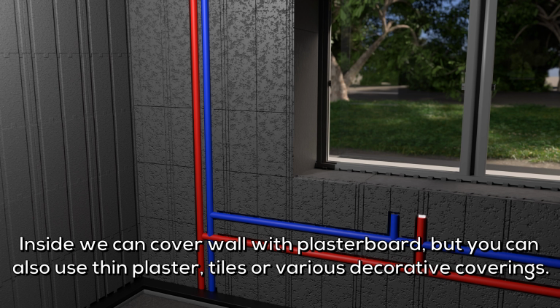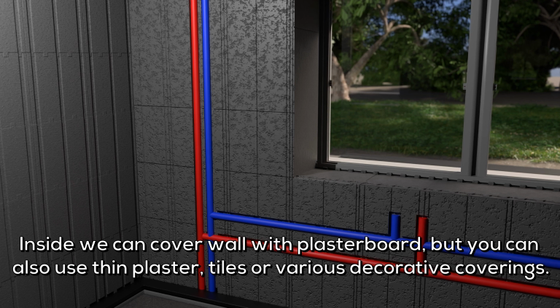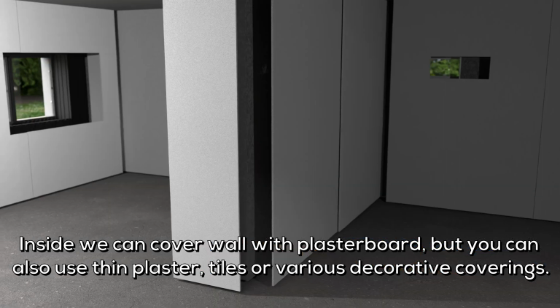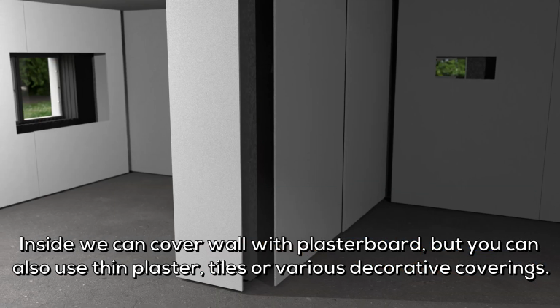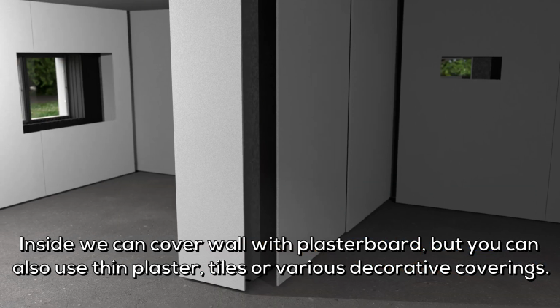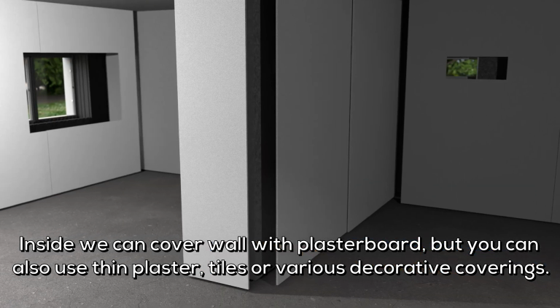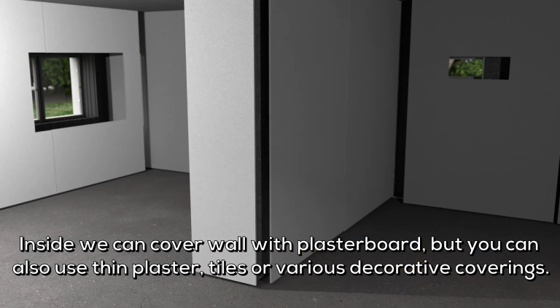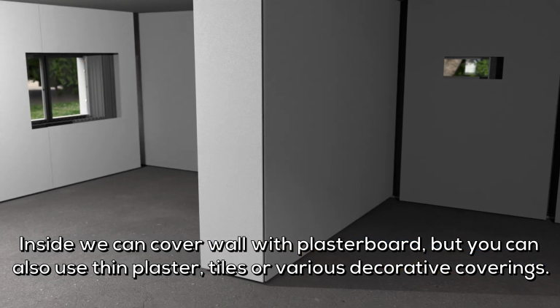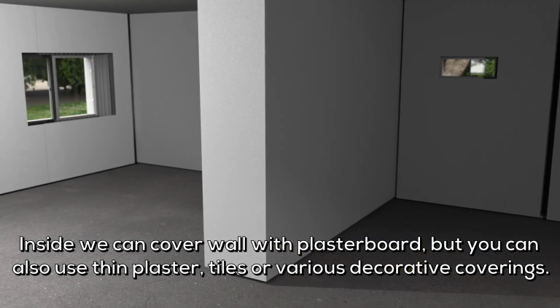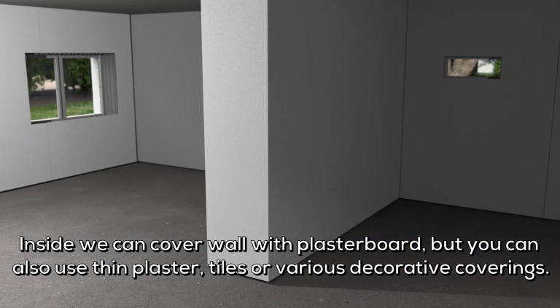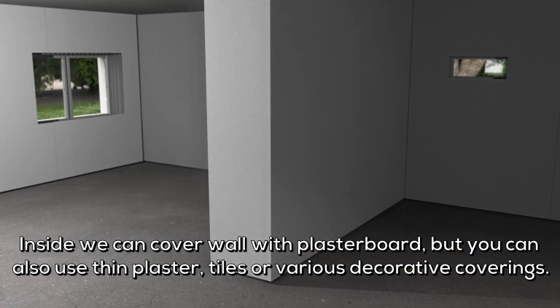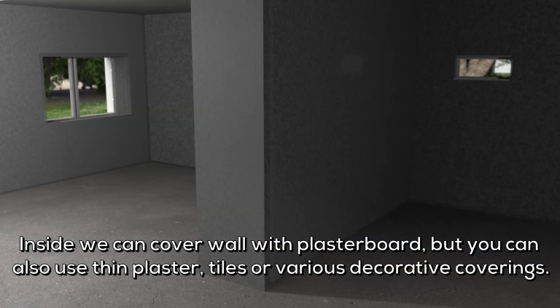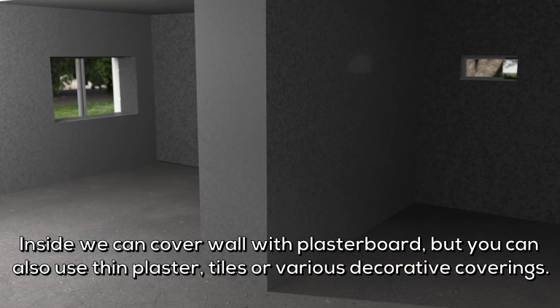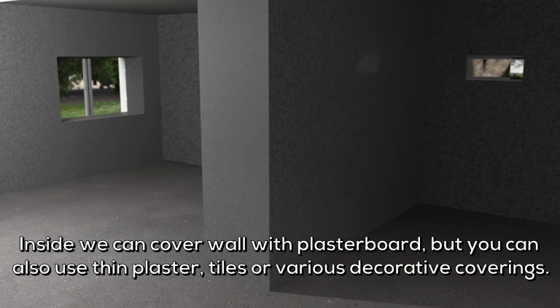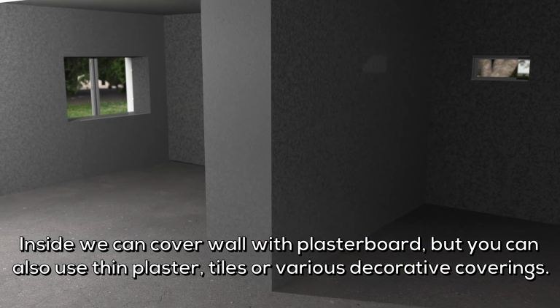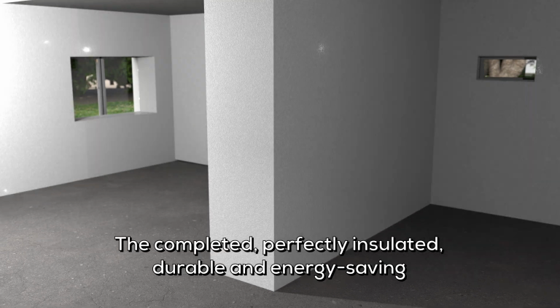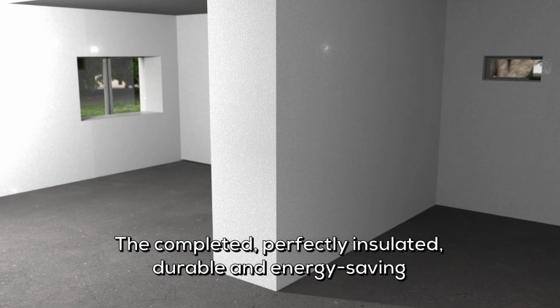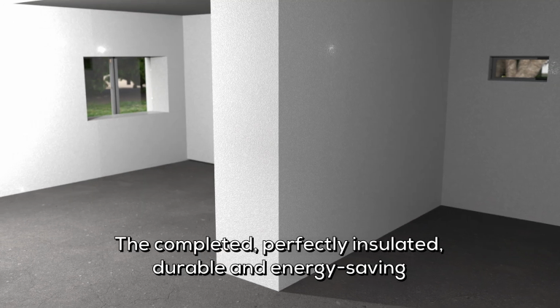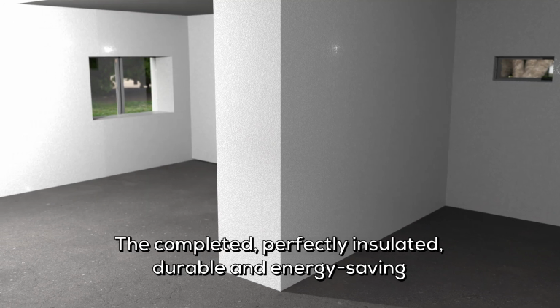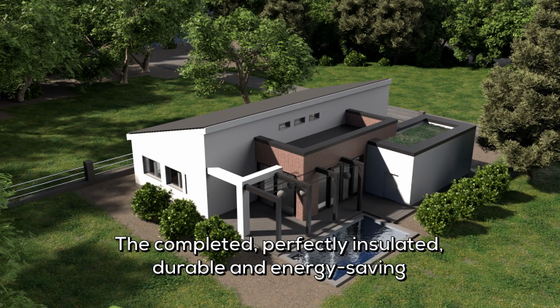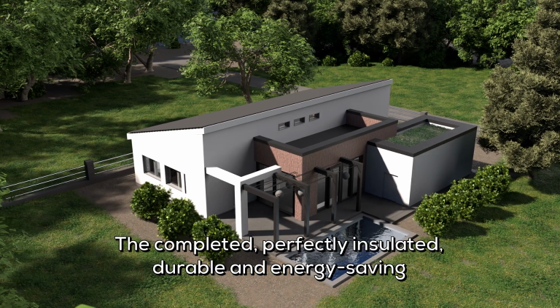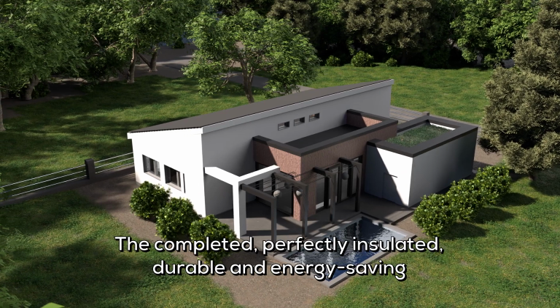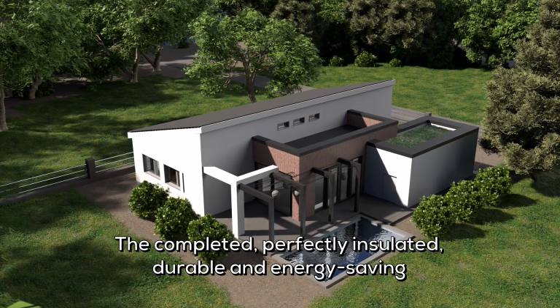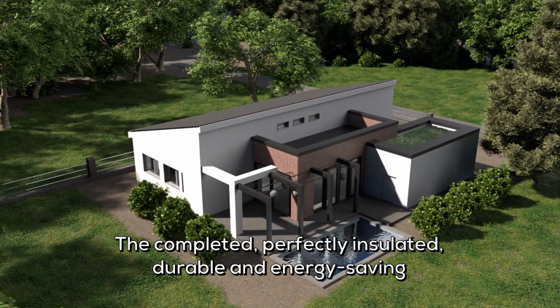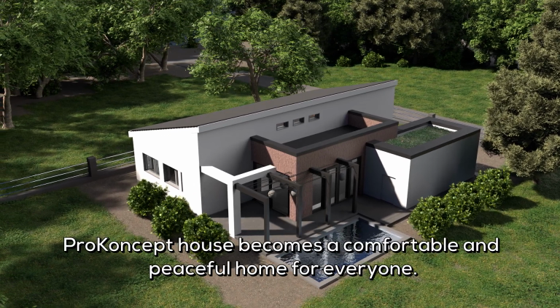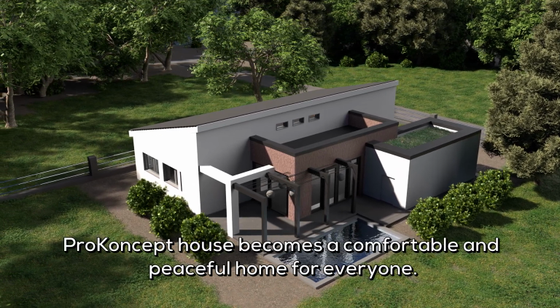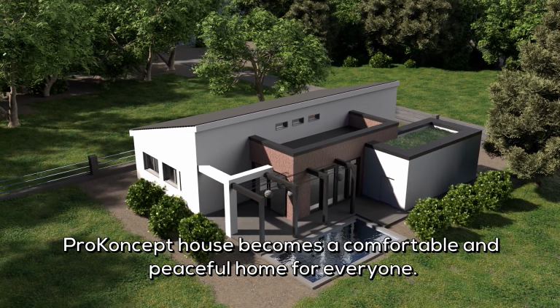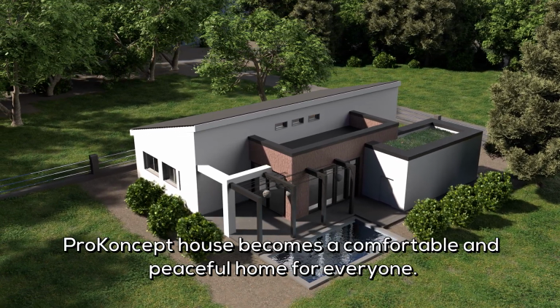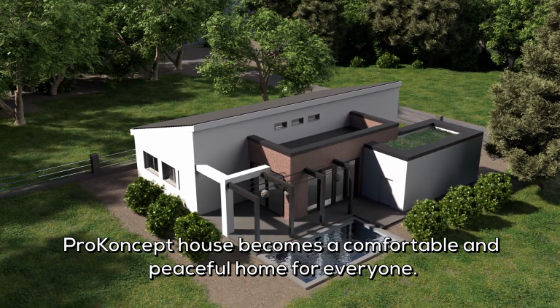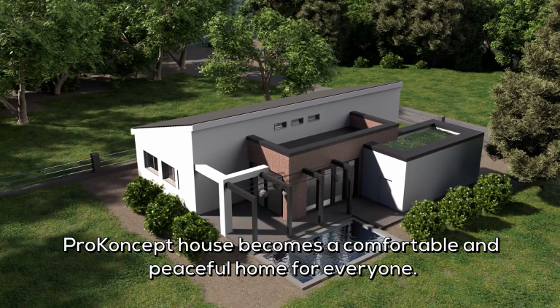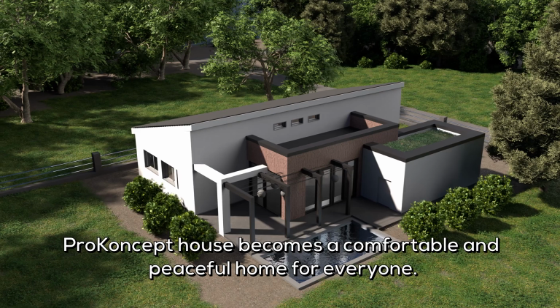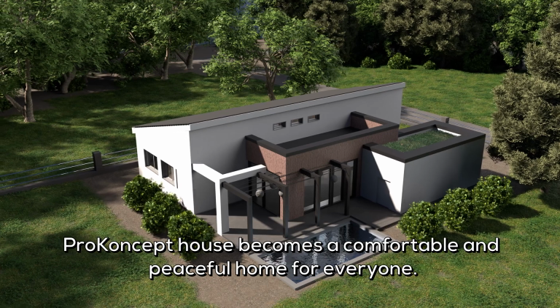Inside we can cover the walls with plasterboard, but you can also use thin plaster, tiles, or various decorative coverings. The completed, perfectly insulated, durable and energy-saving pro-concept house becomes a comfortable and peaceful home for everyone.